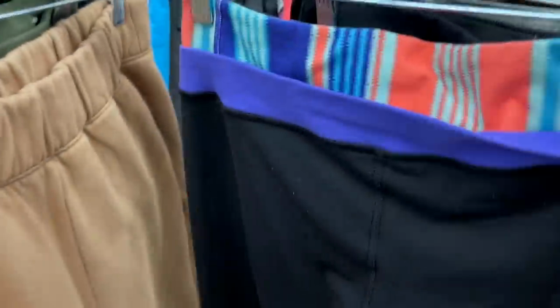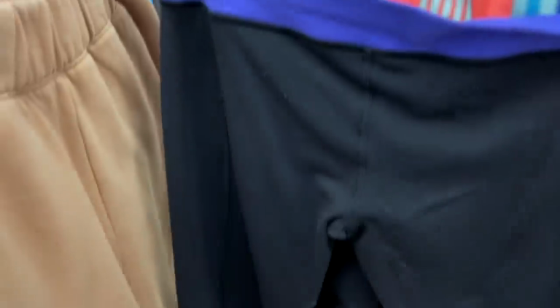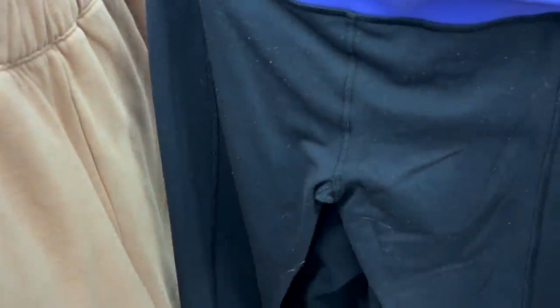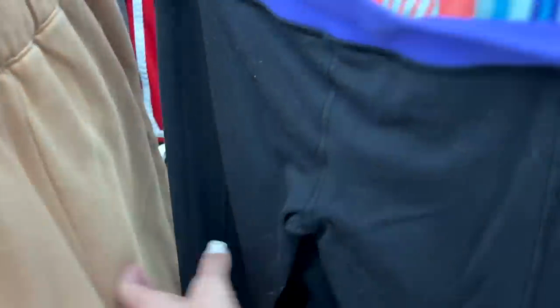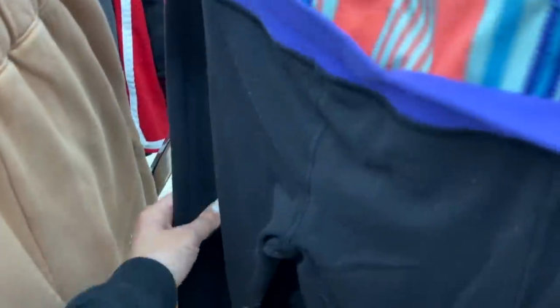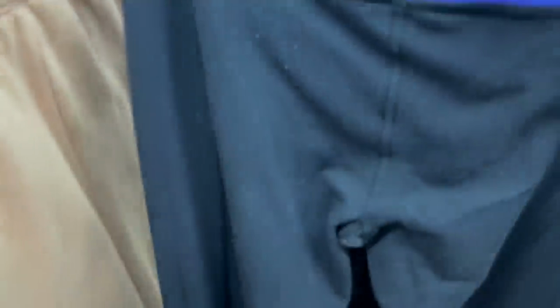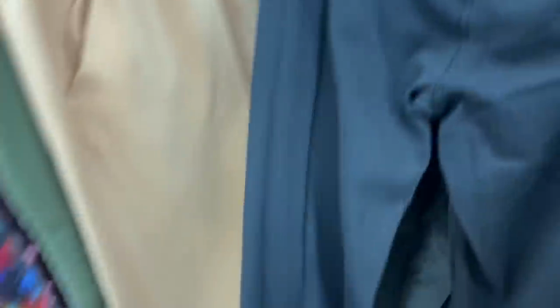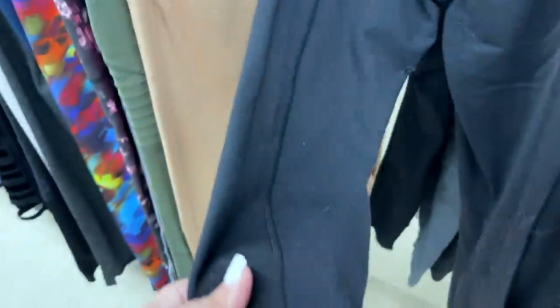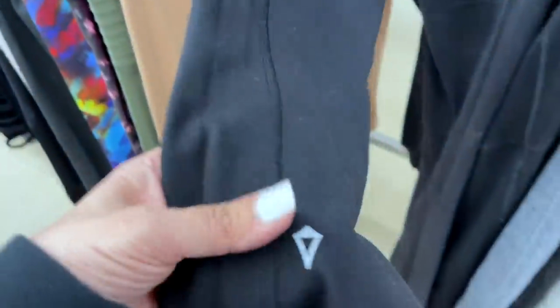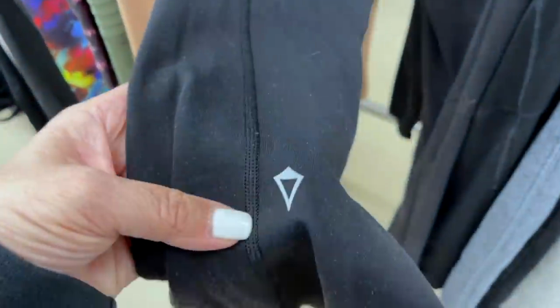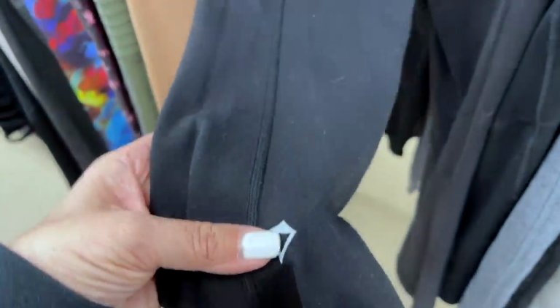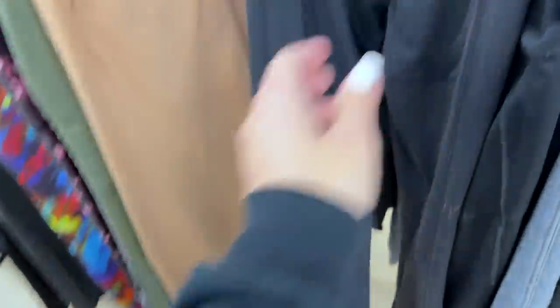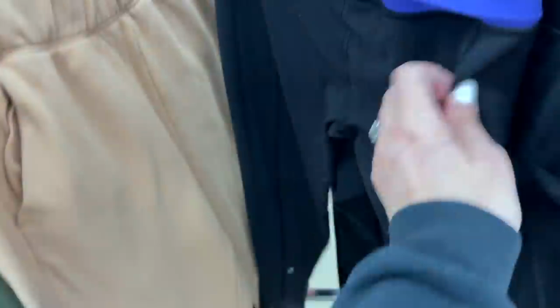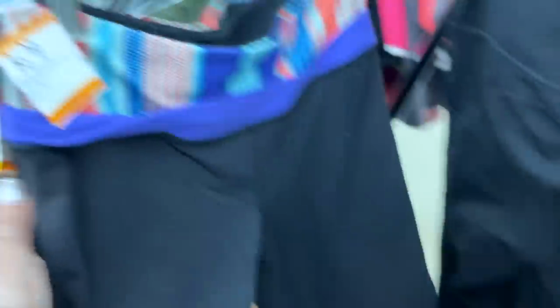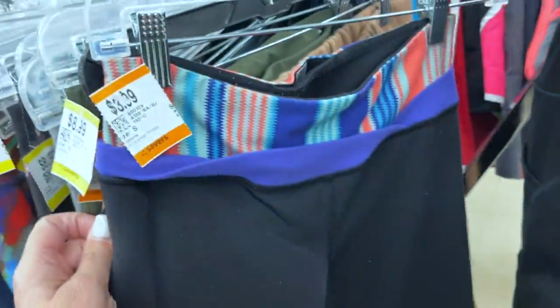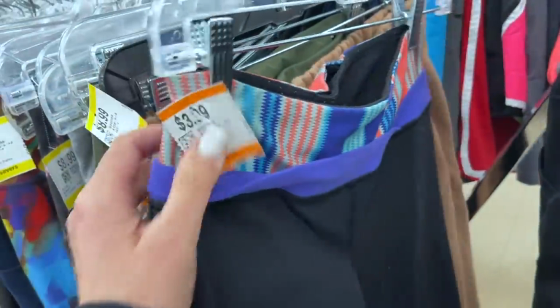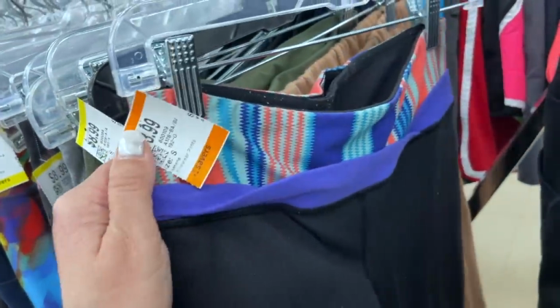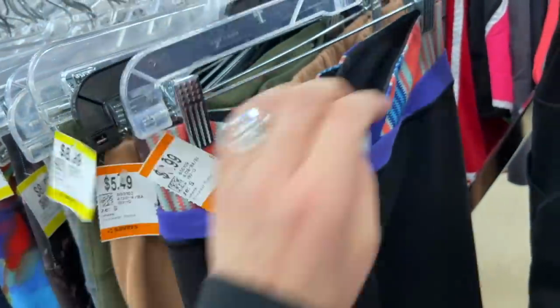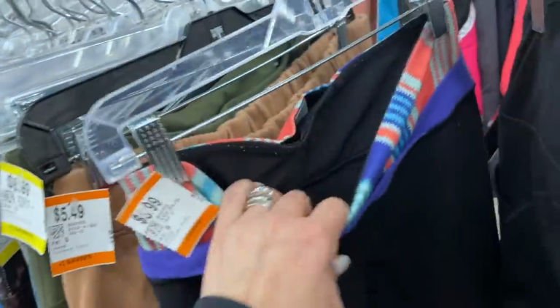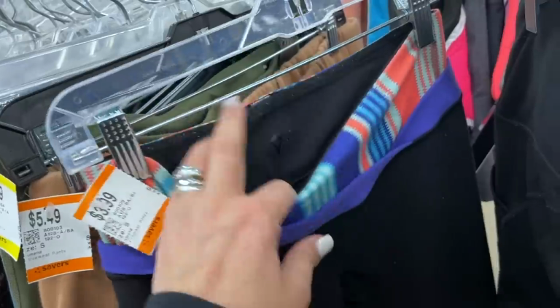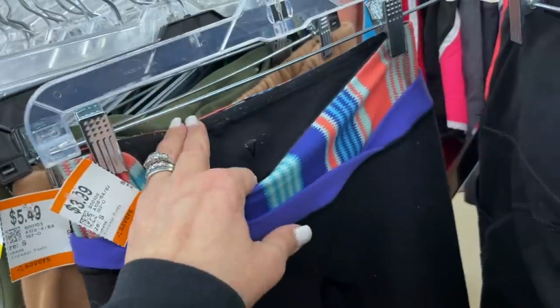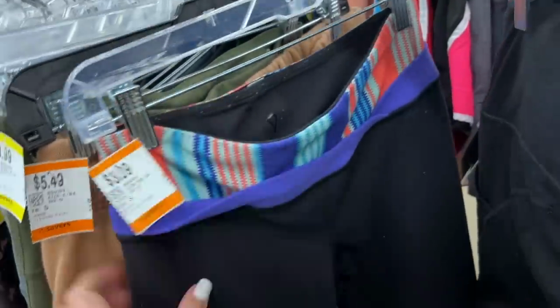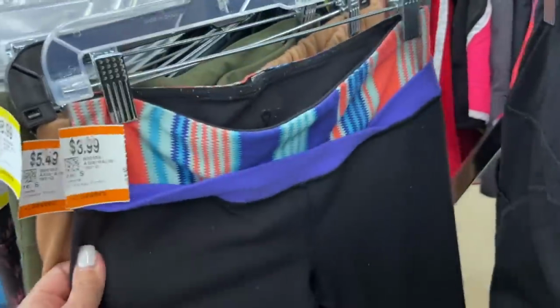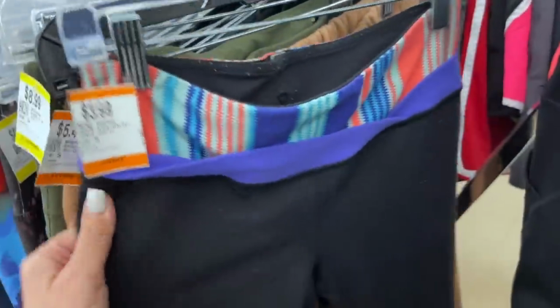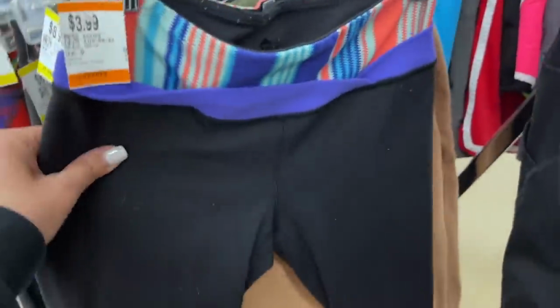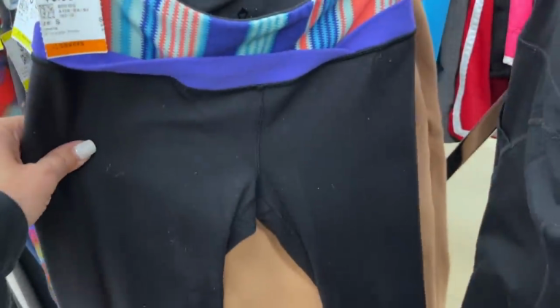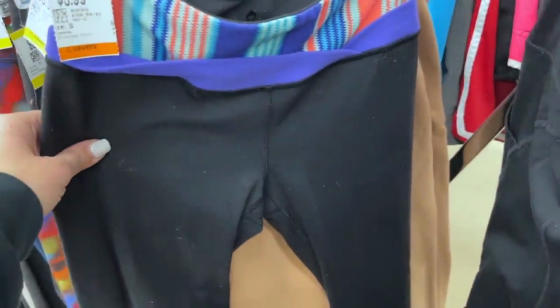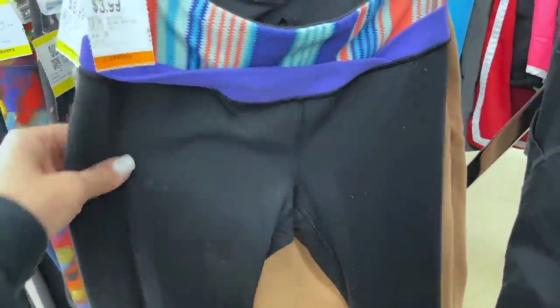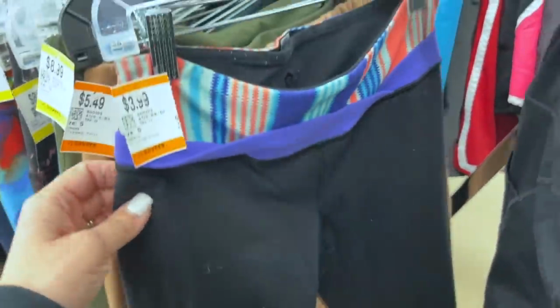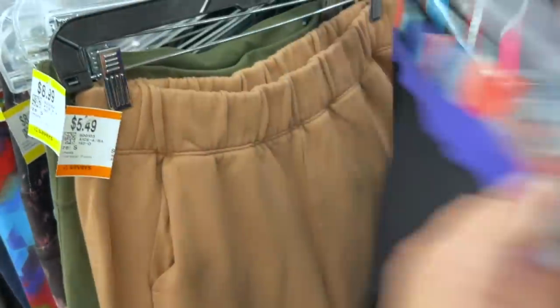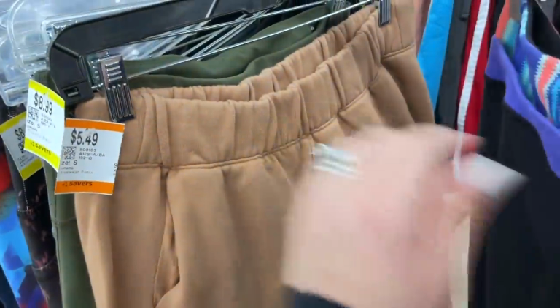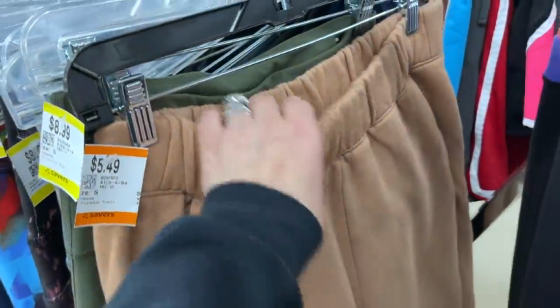These look like old Lulus — oh no, these are Ivivas, the kids' version. My Iviva stuff sits, but I haven't found a pair of pants in a while.